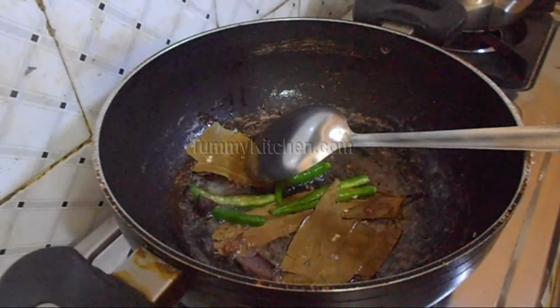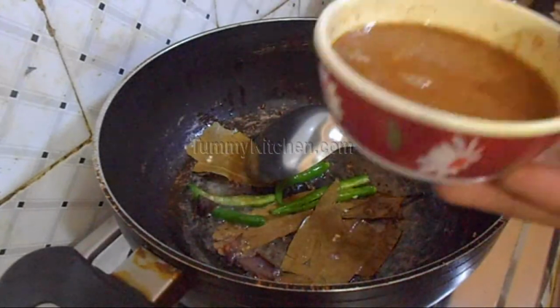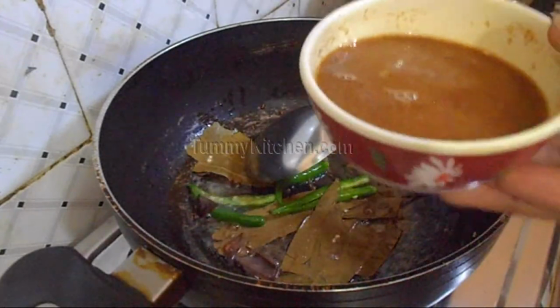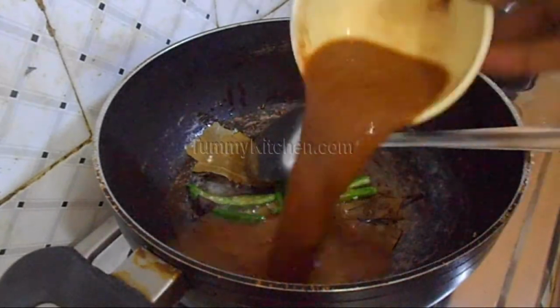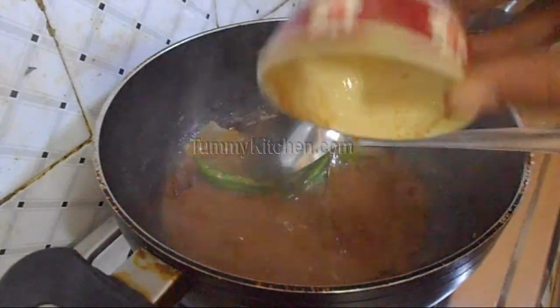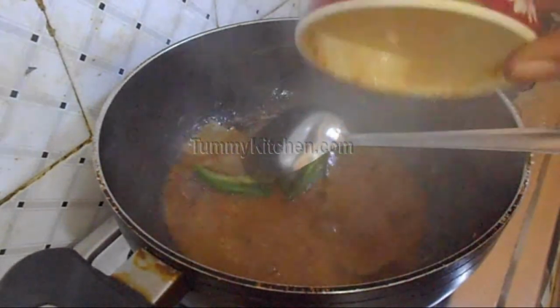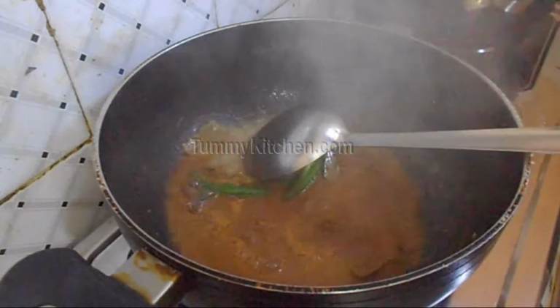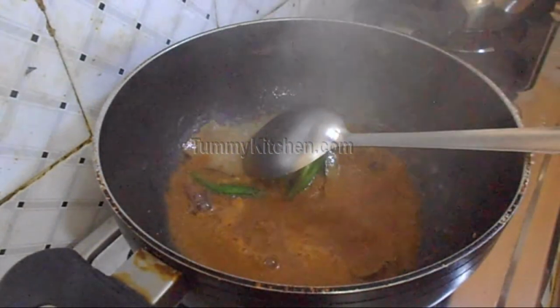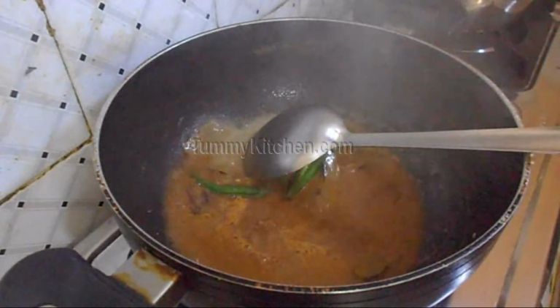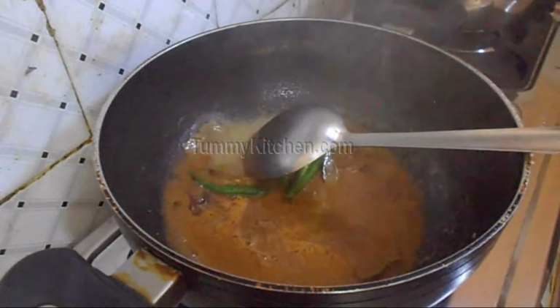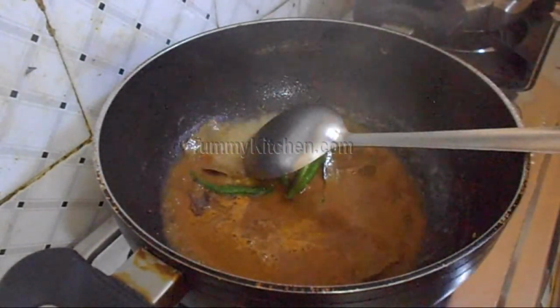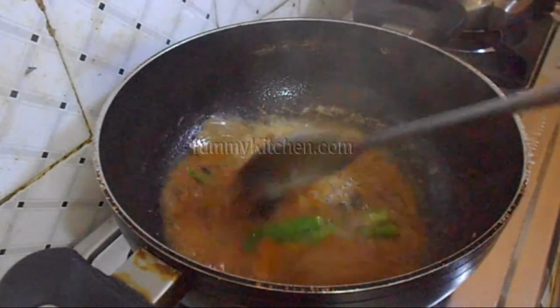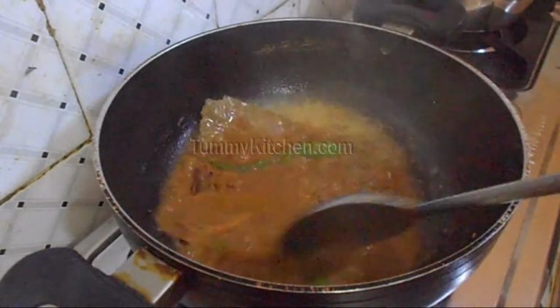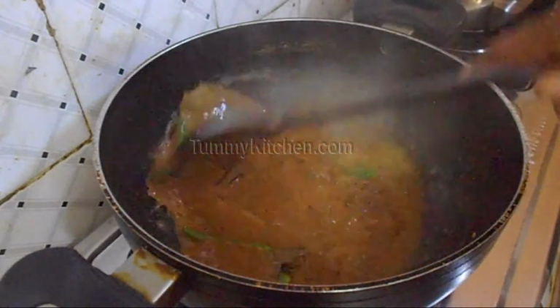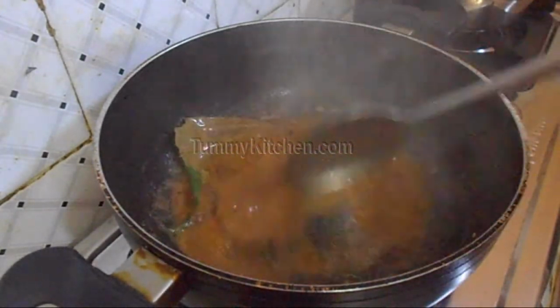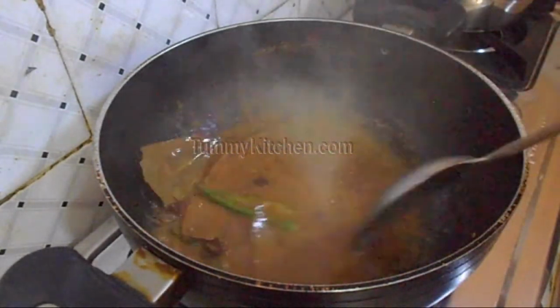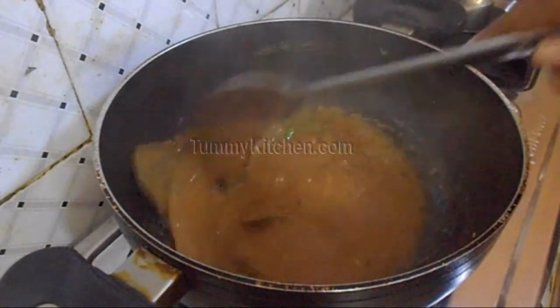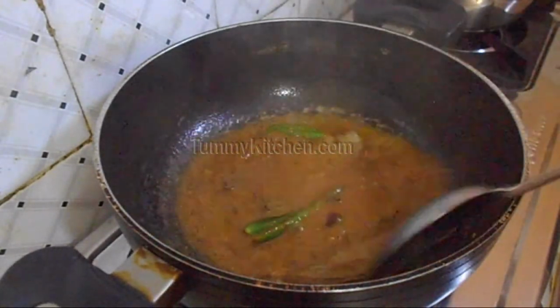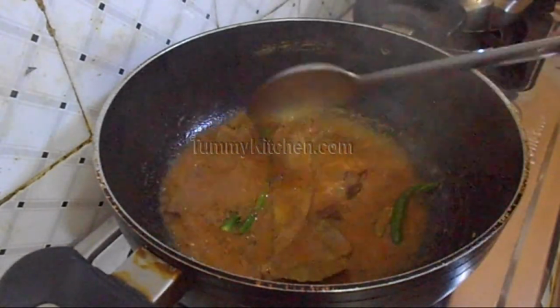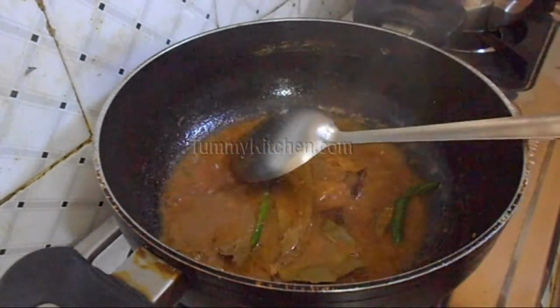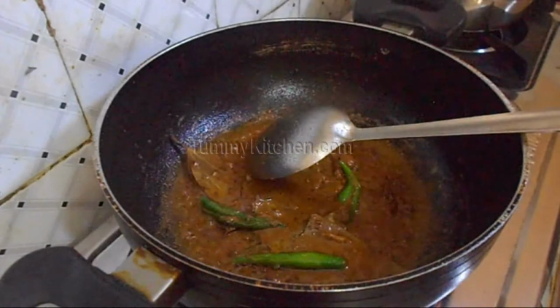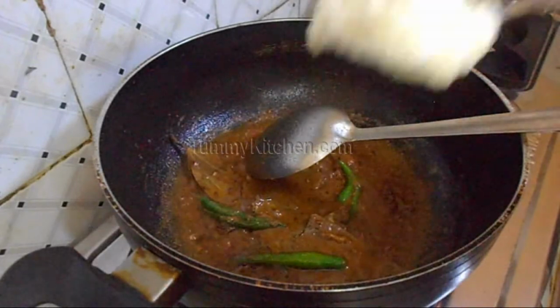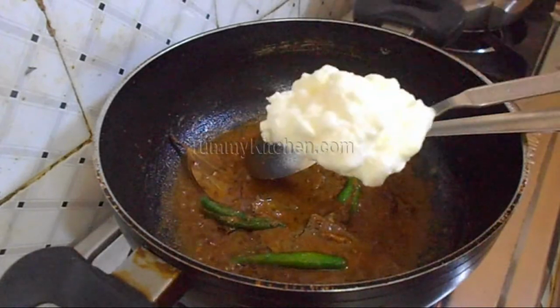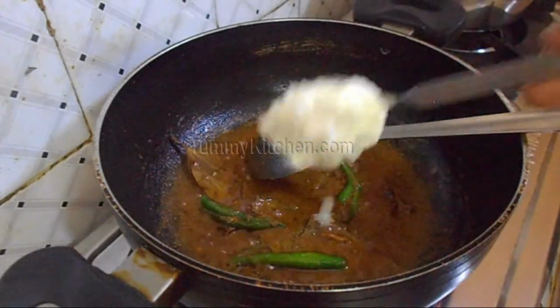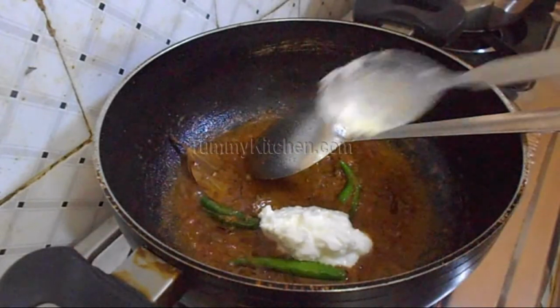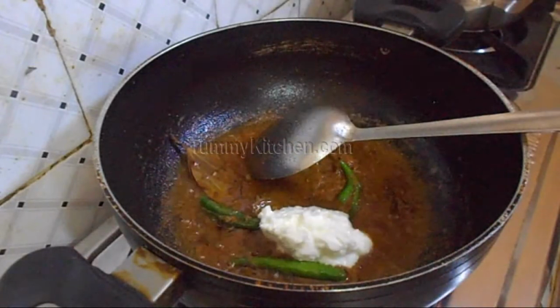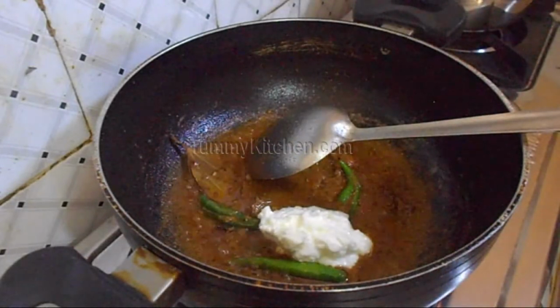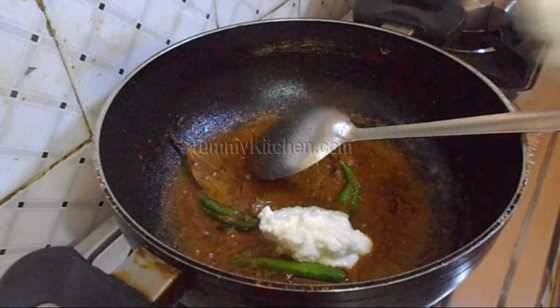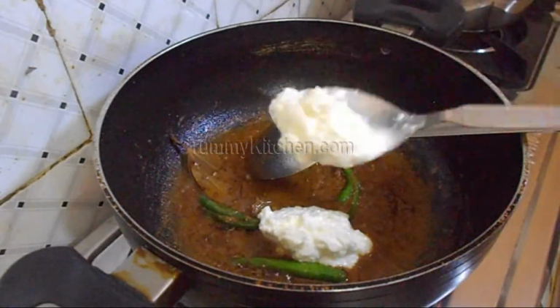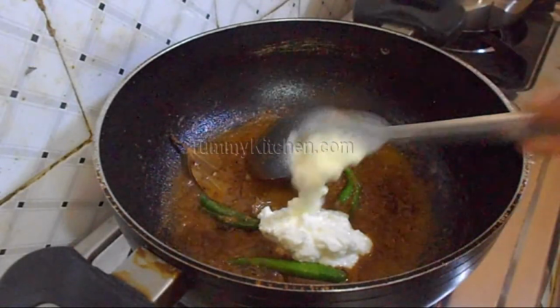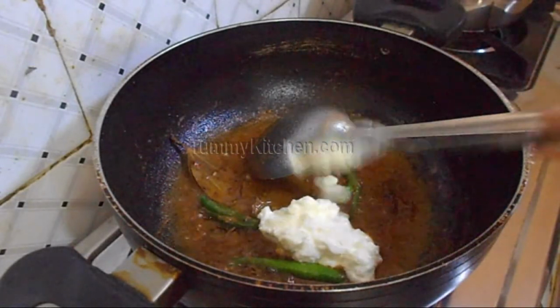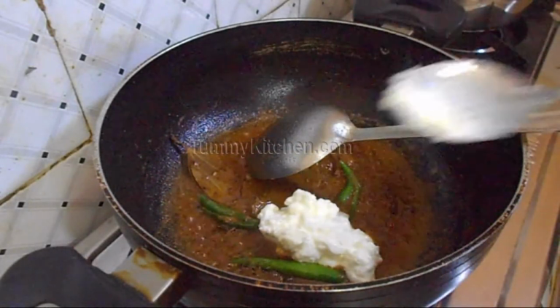Once they are fried, add the Masala Mix which we made earlier along with a little curd, and mix them well.